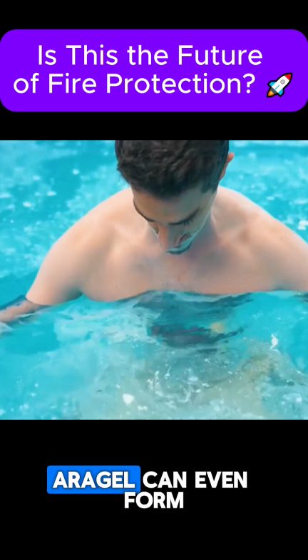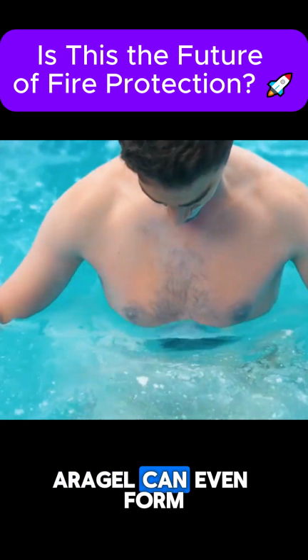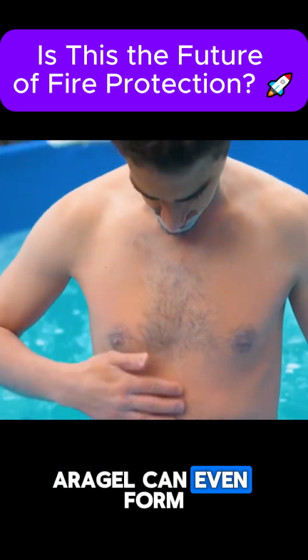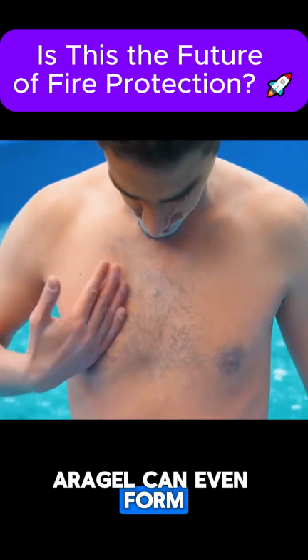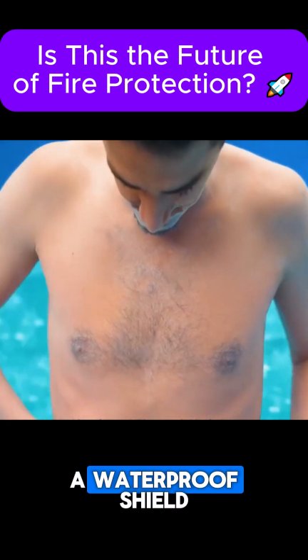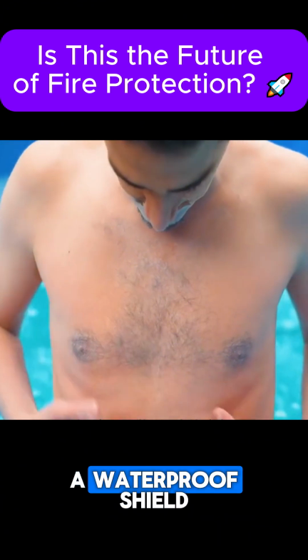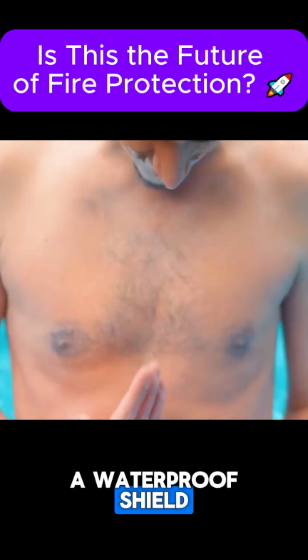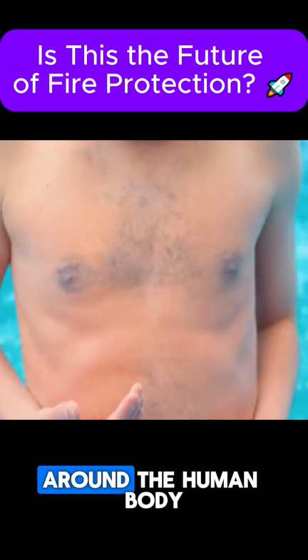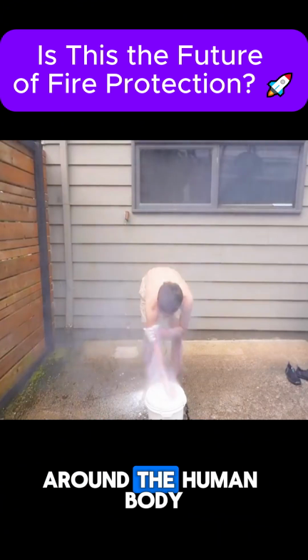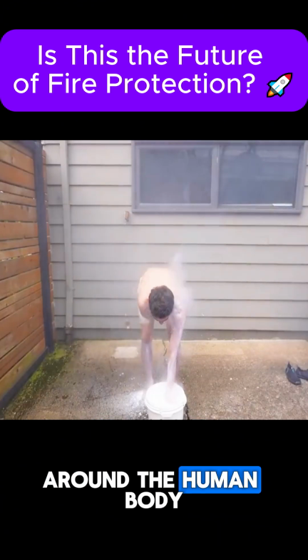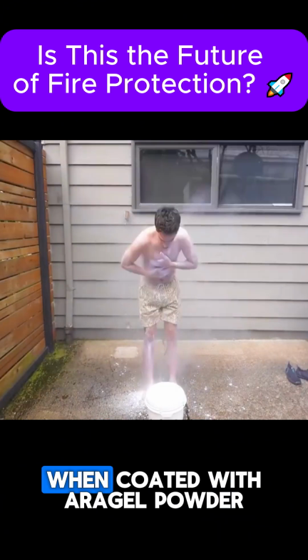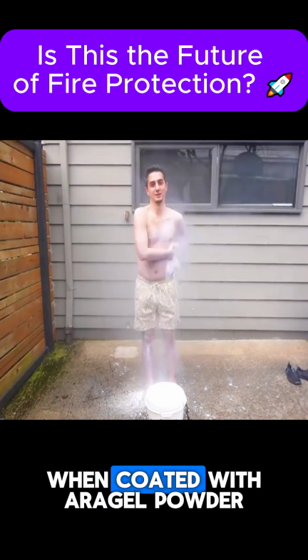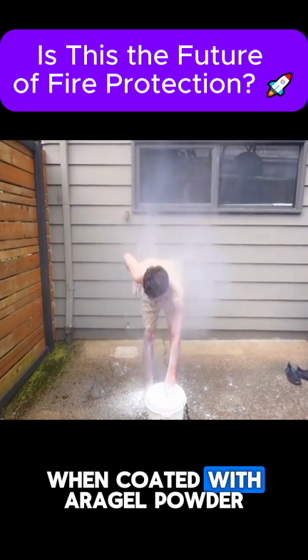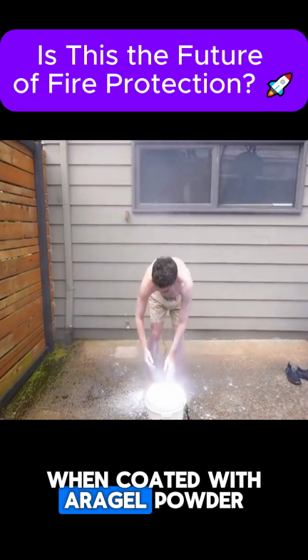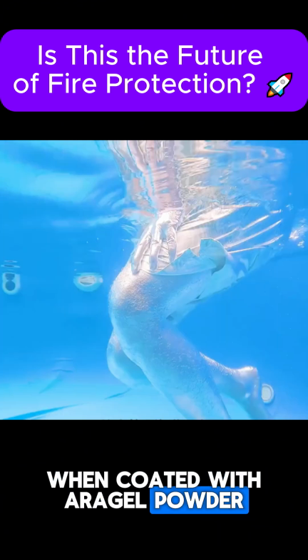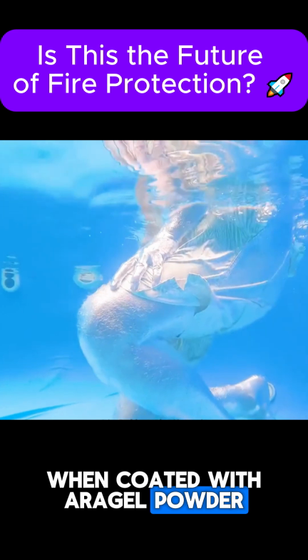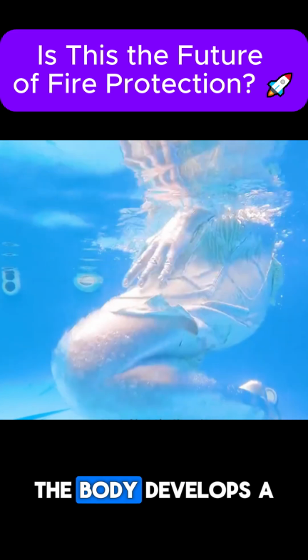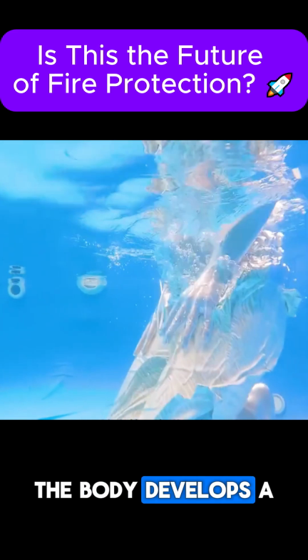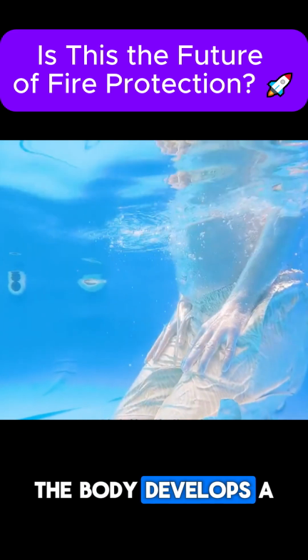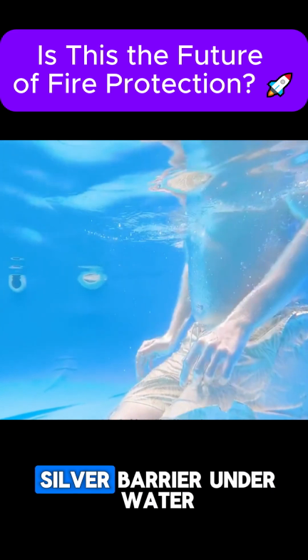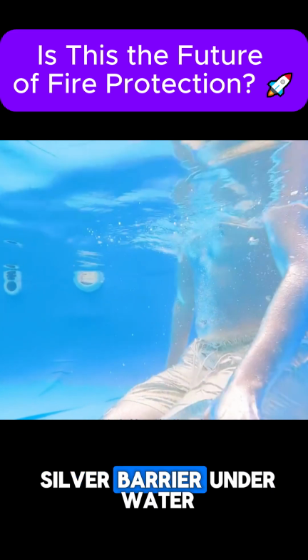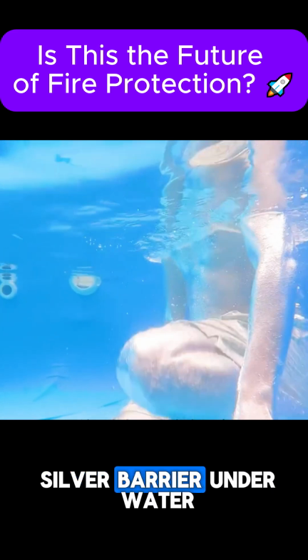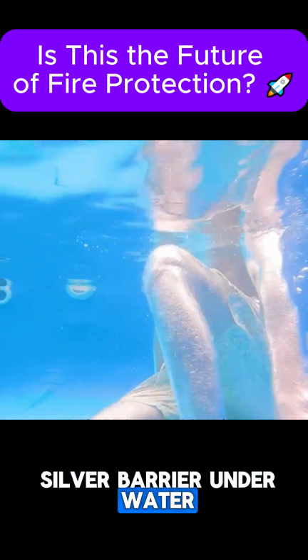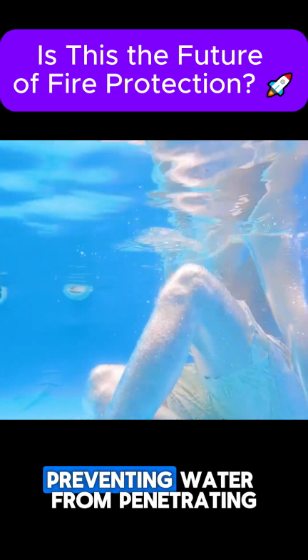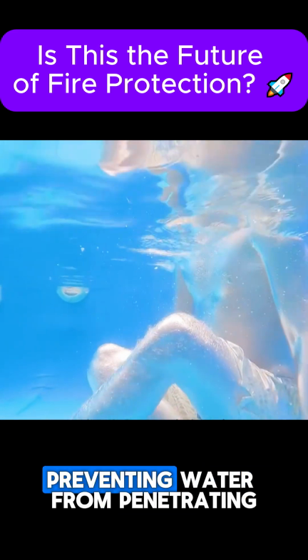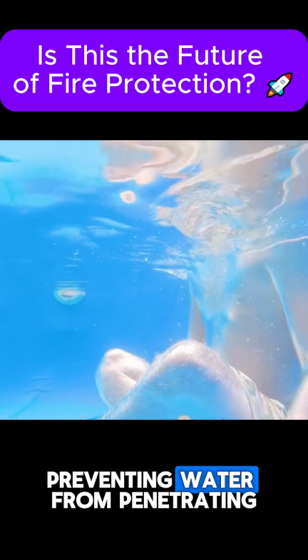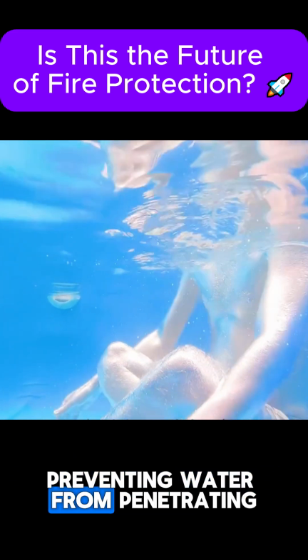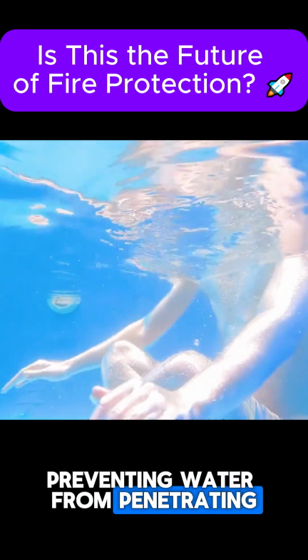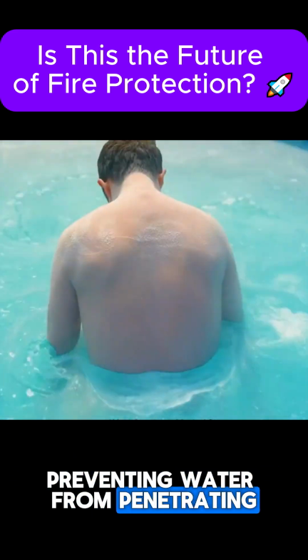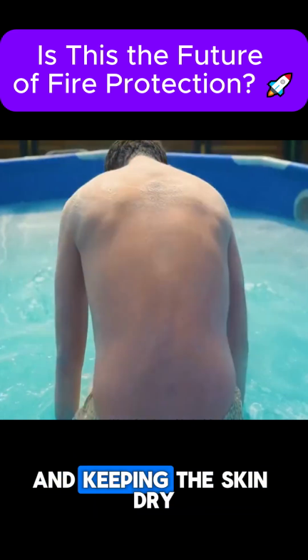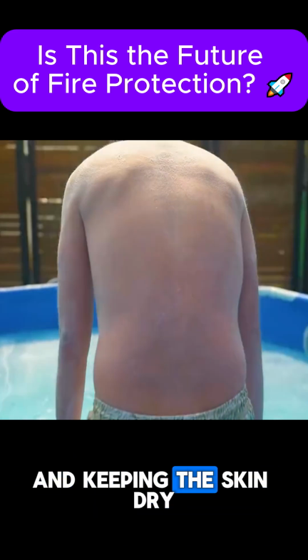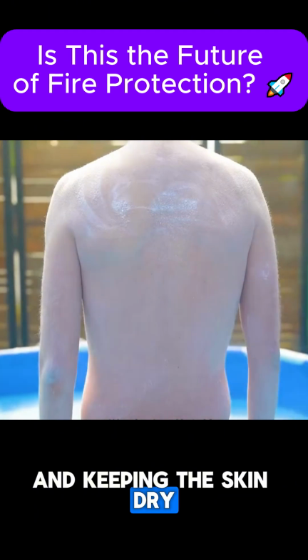Due to its exceptional water resistance, AeroGel can even form a waterproof shield around the human body. When coated with AeroGel powder, the body develops a silver barrier underwater, preventing water from penetrating and keeping the skin dry.